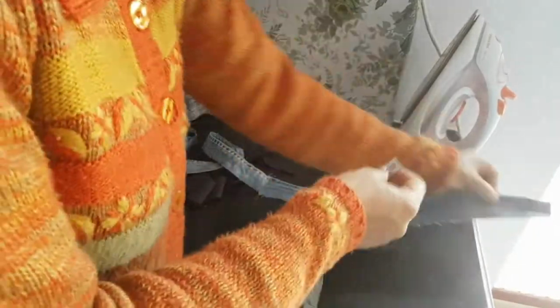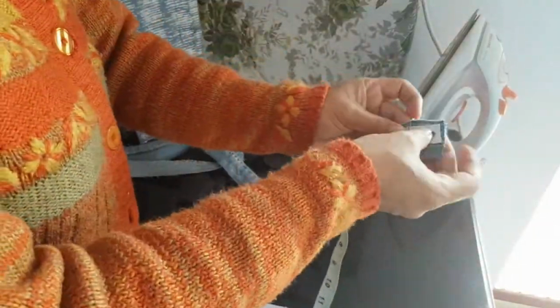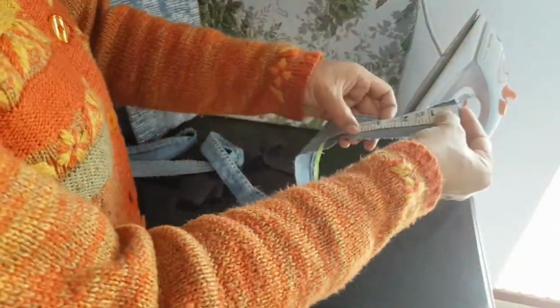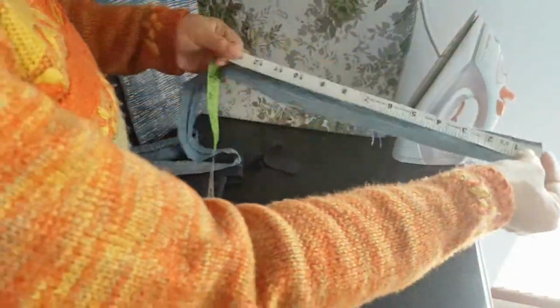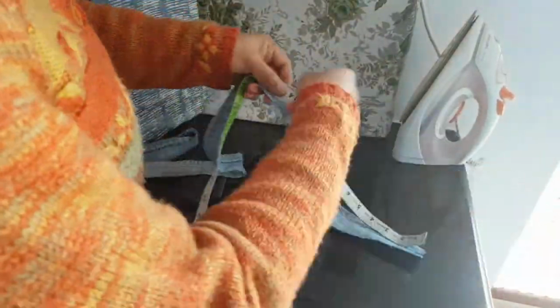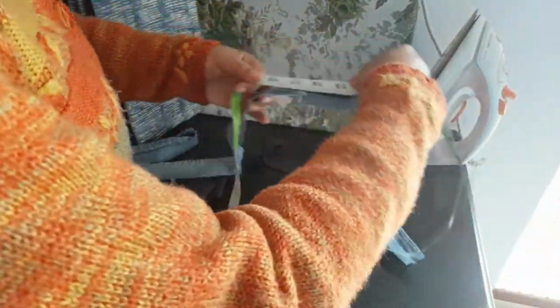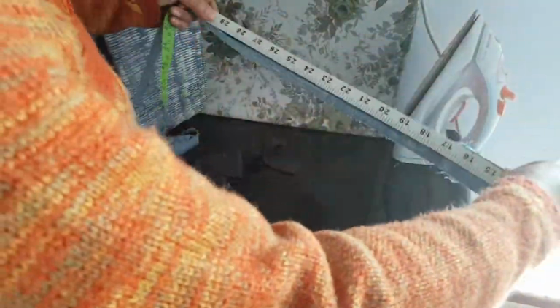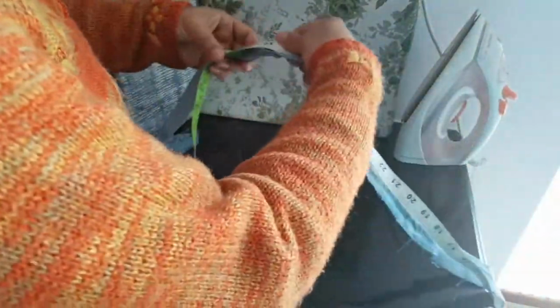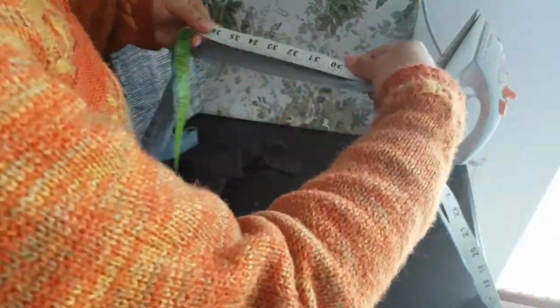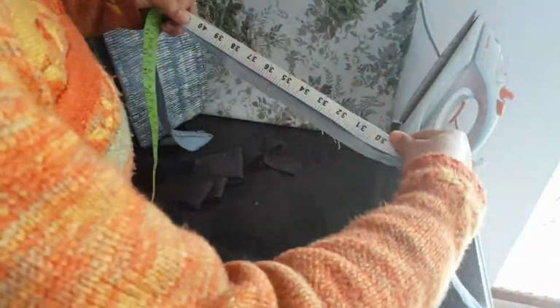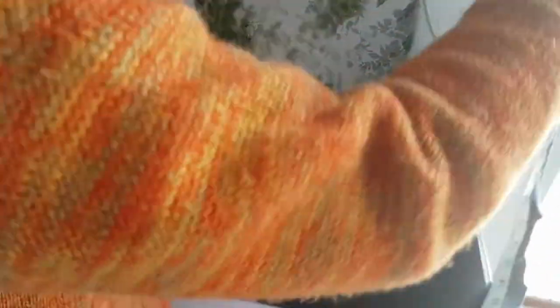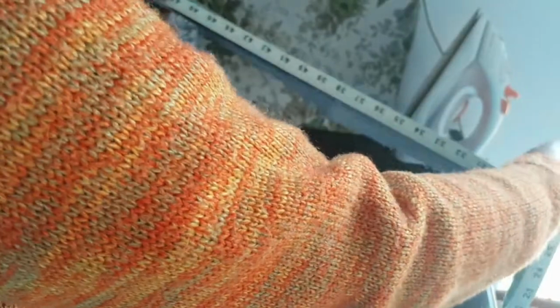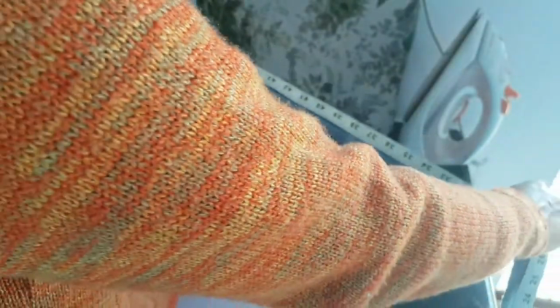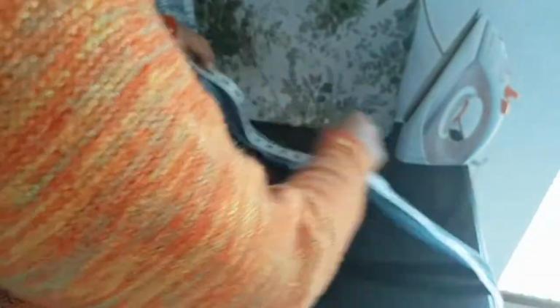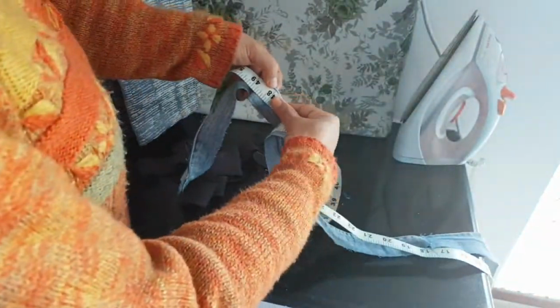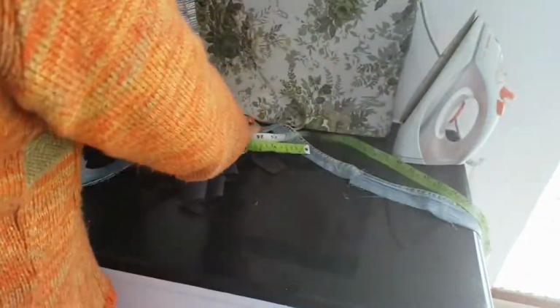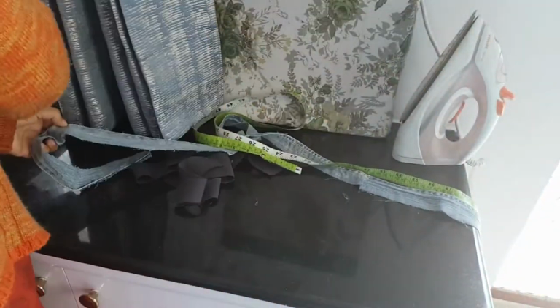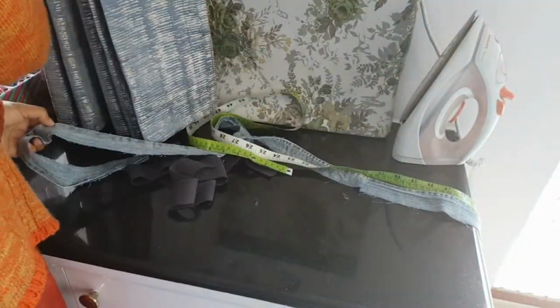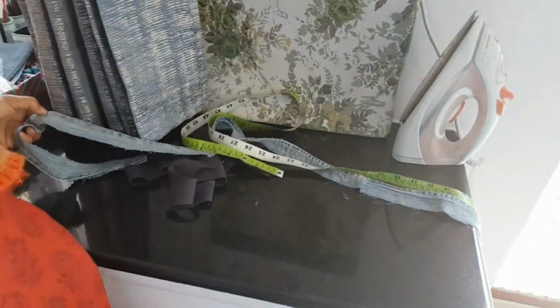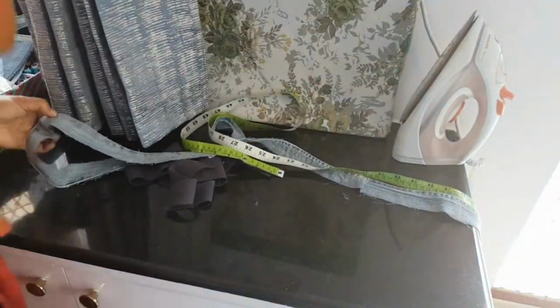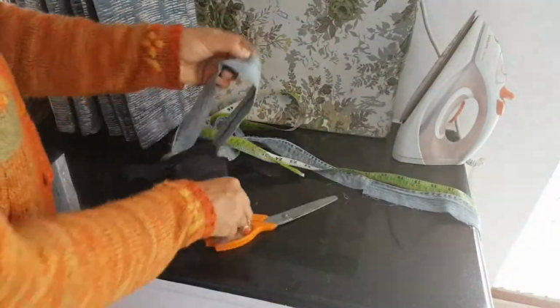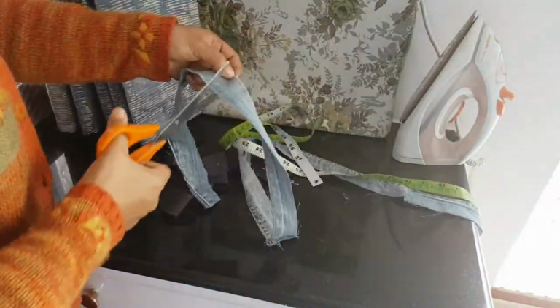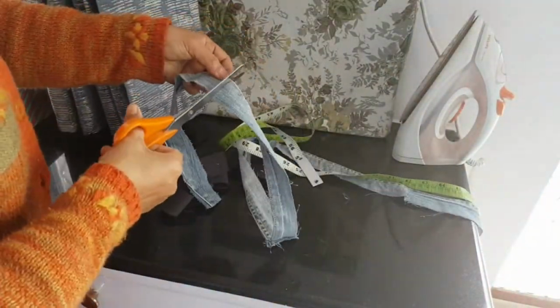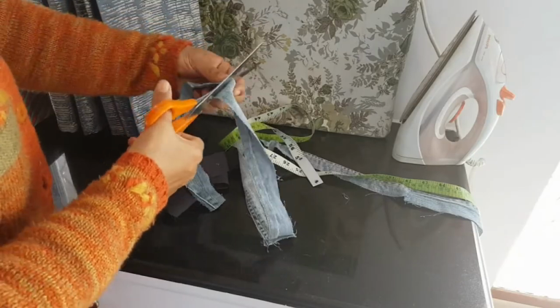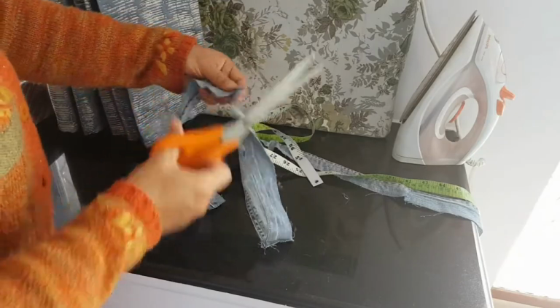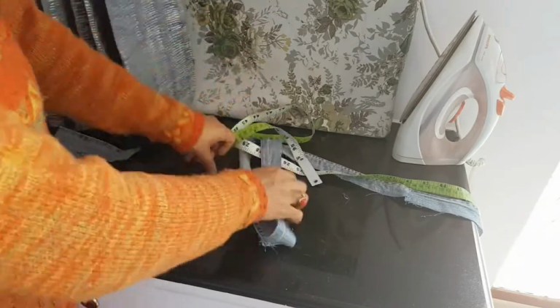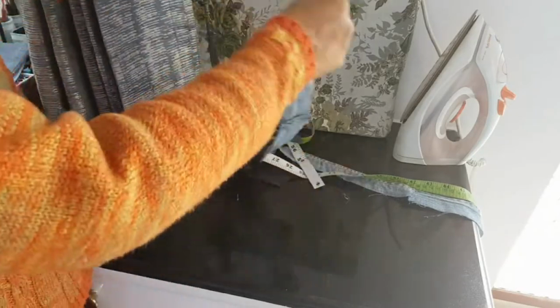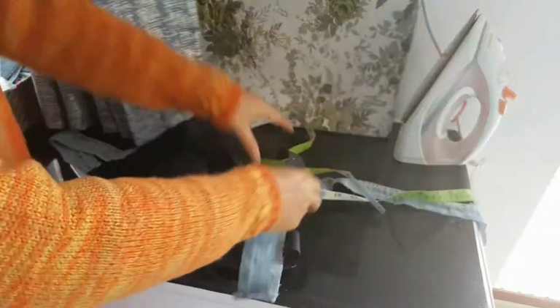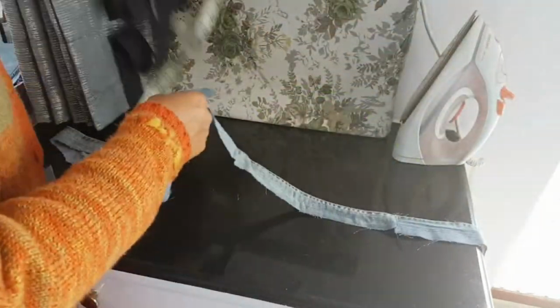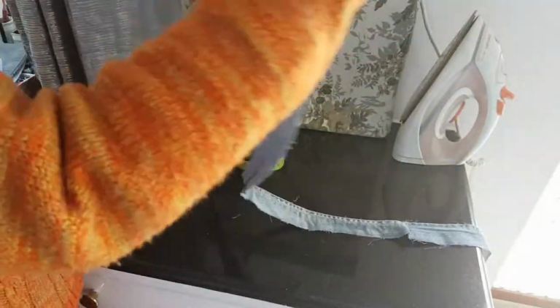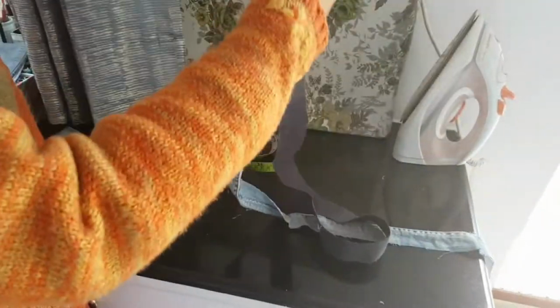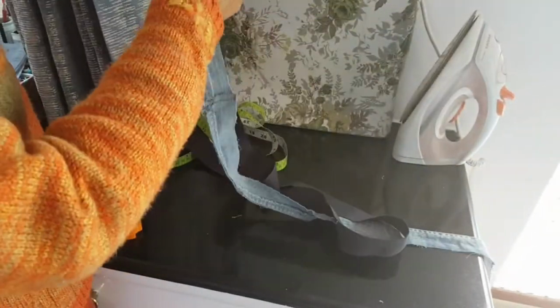Since I need my crossbody bag handles to be 45 inches long, with seam allowance in mind I cut a total length of 48 inches for both the sewn pieces of denim and inner body handles.